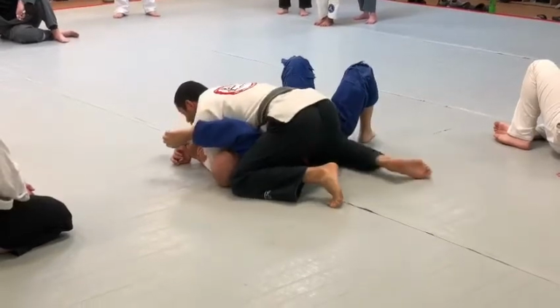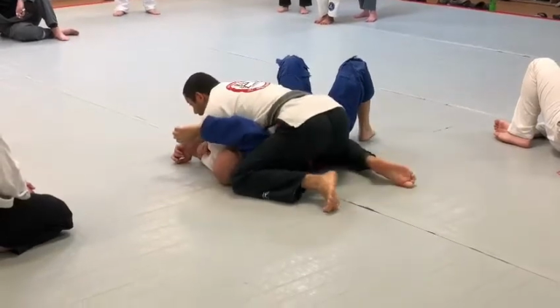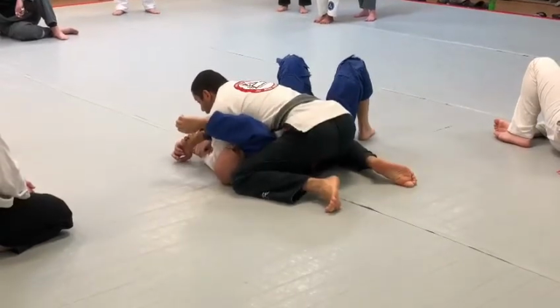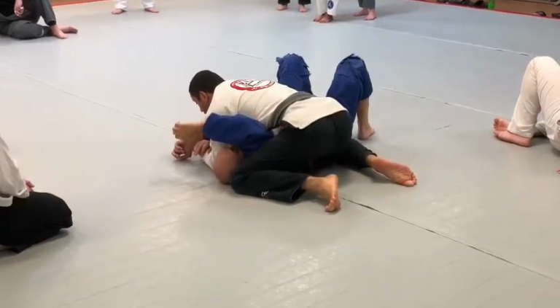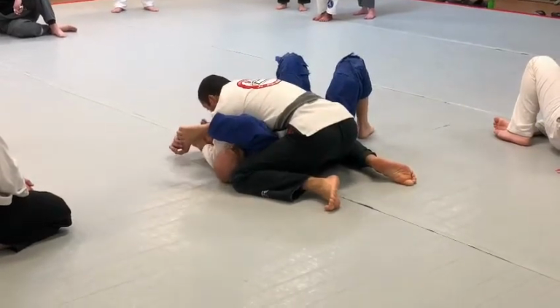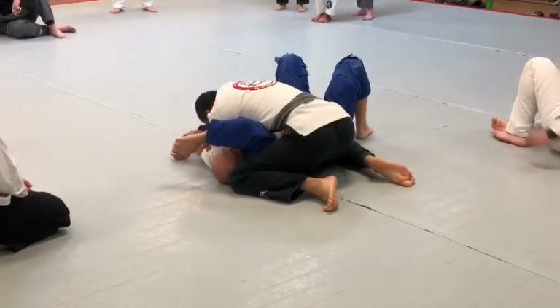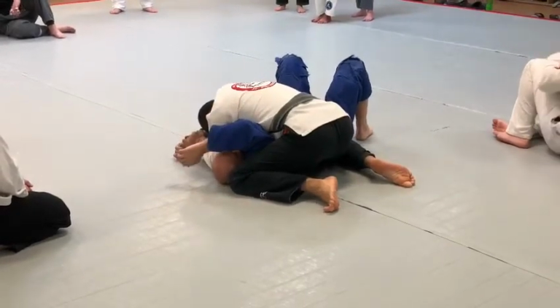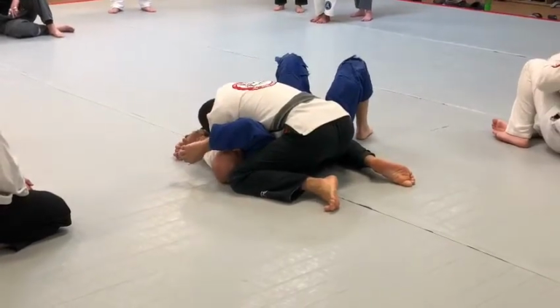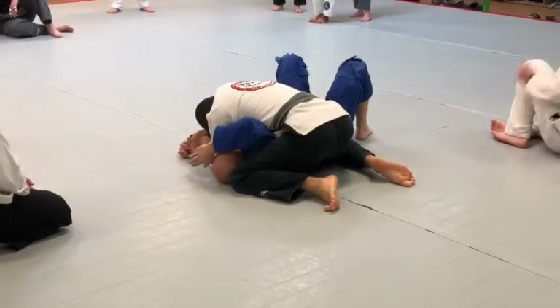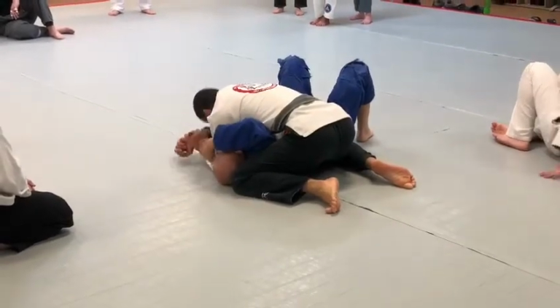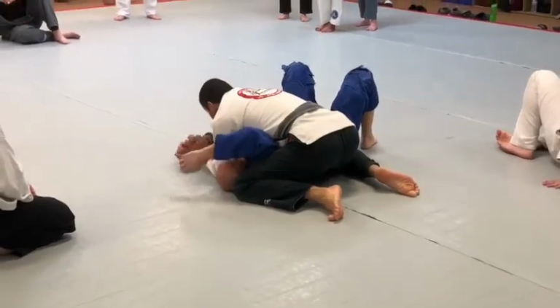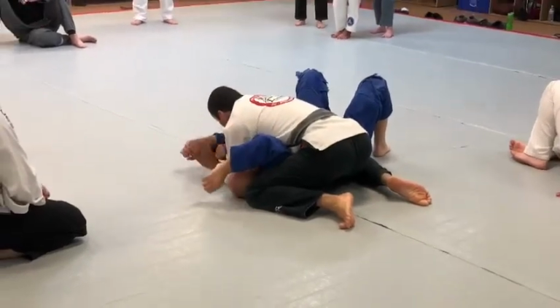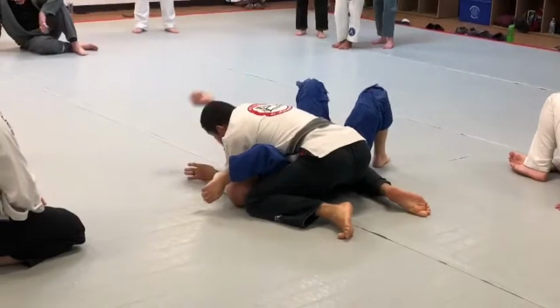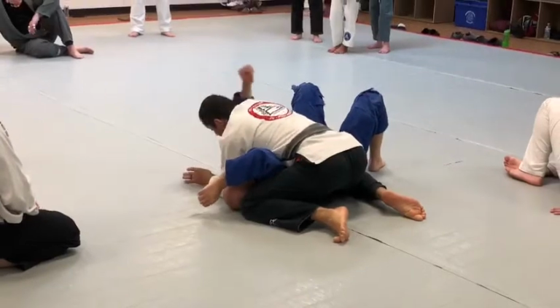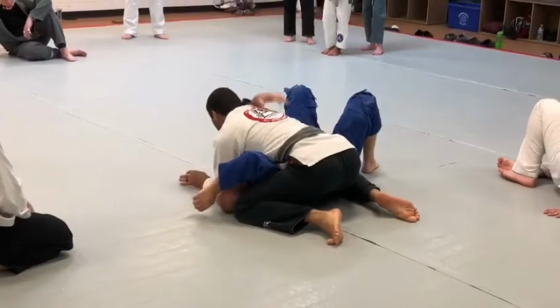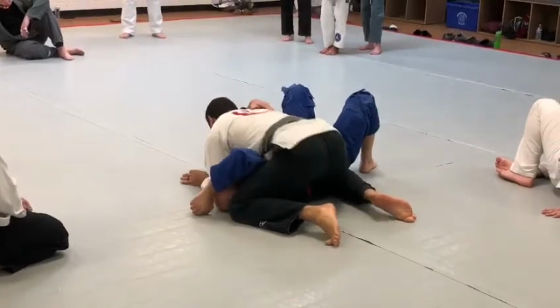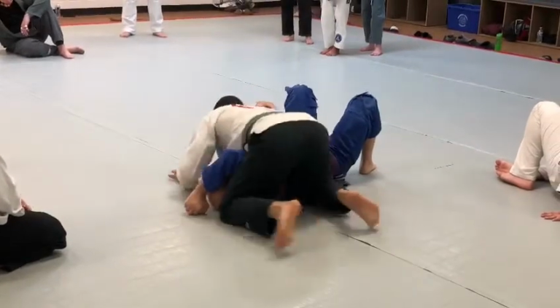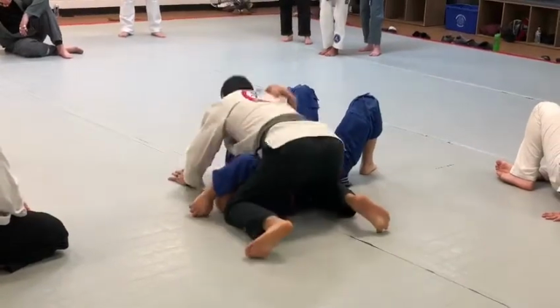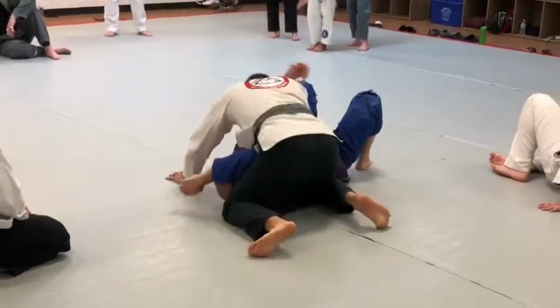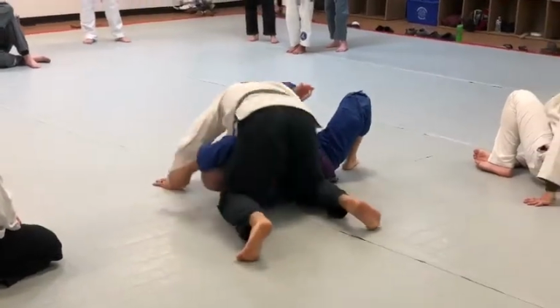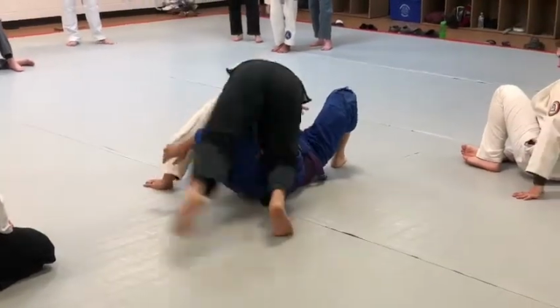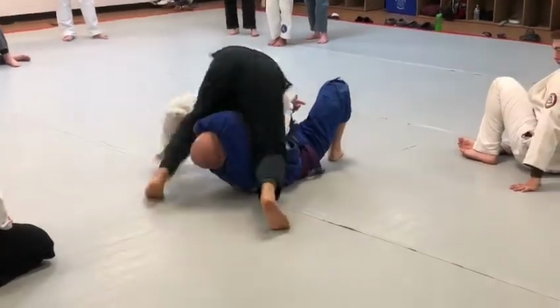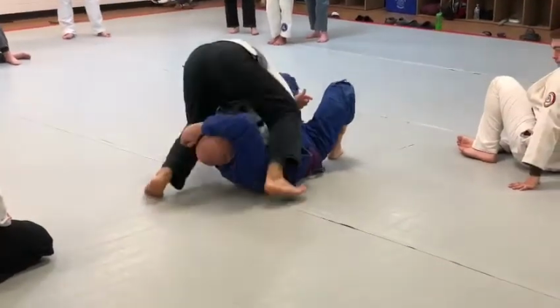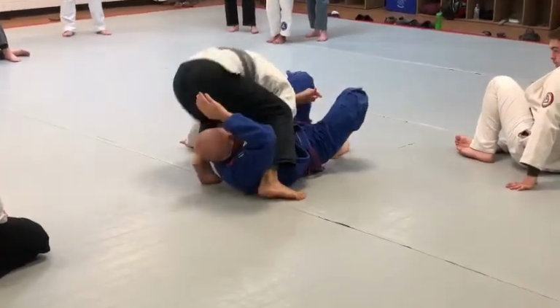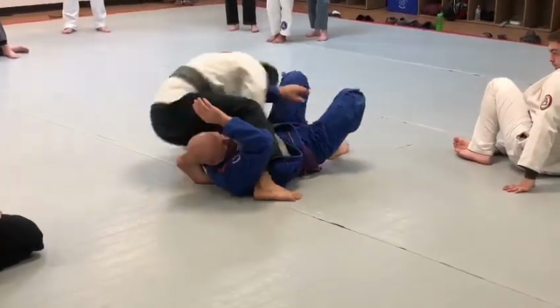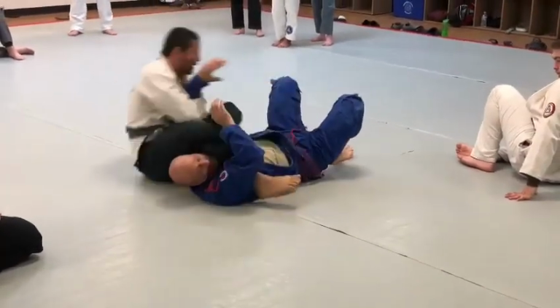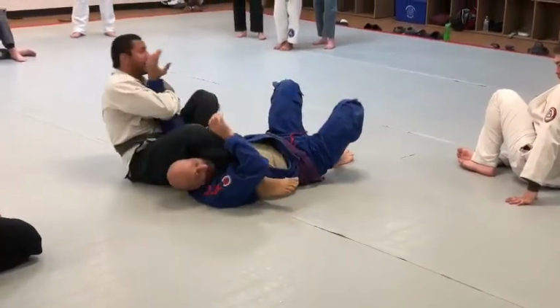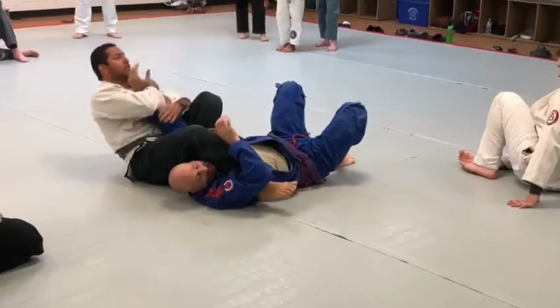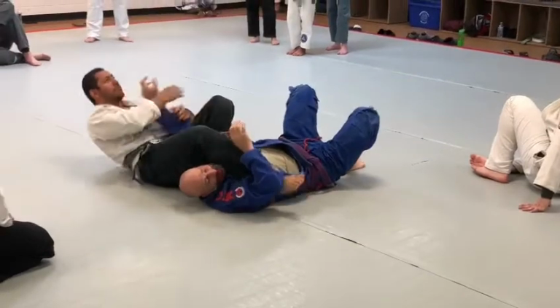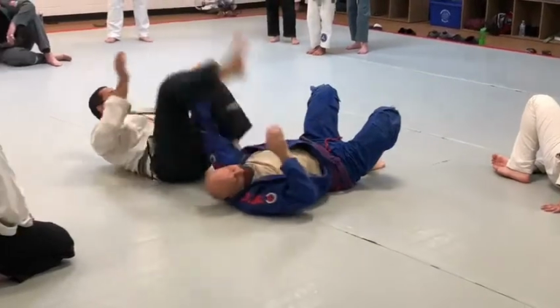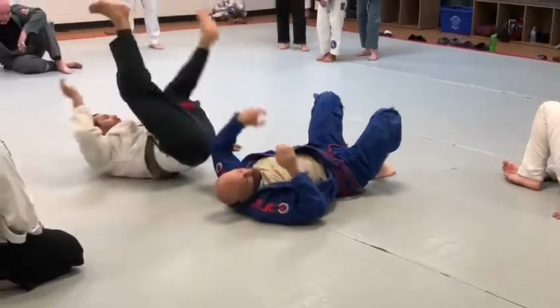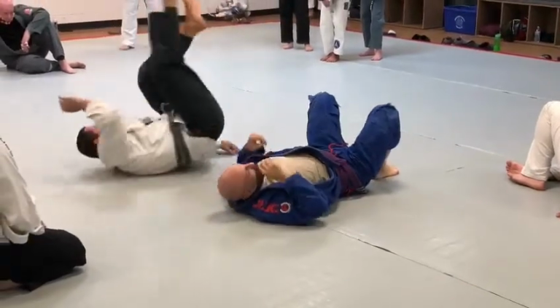Controlling that elbow, right there. You got that. You have this here. Over. Pressure. And then sideways. Go back.